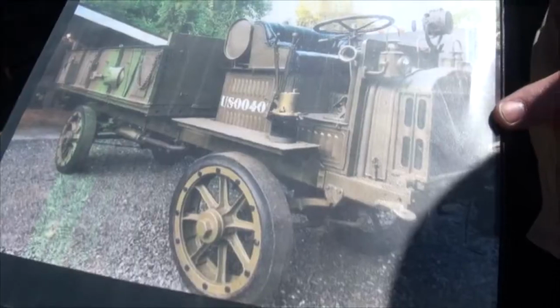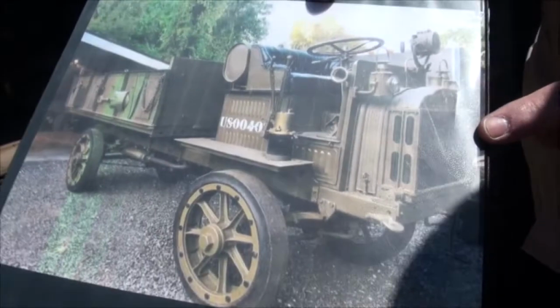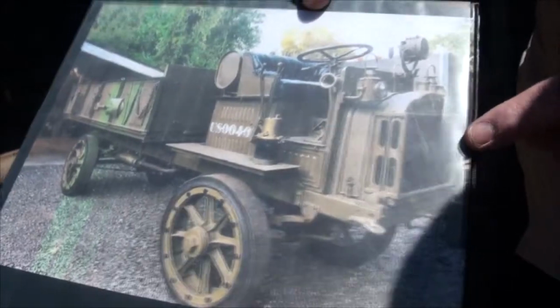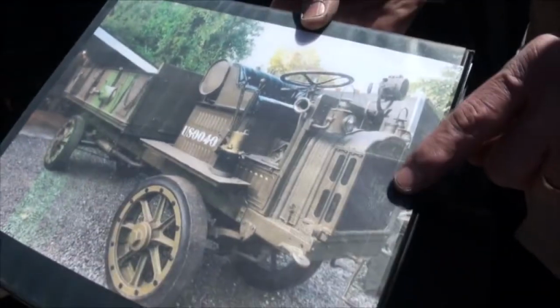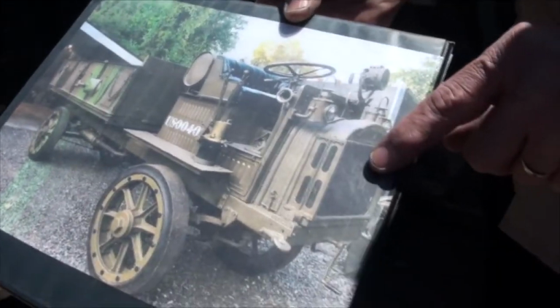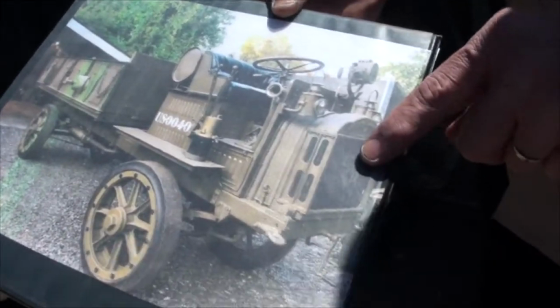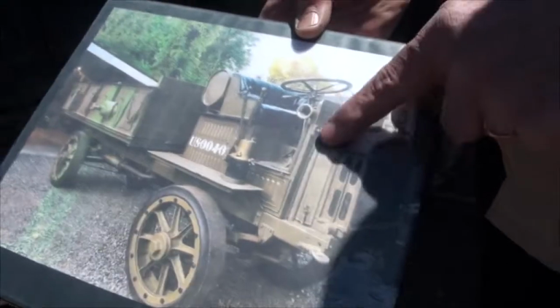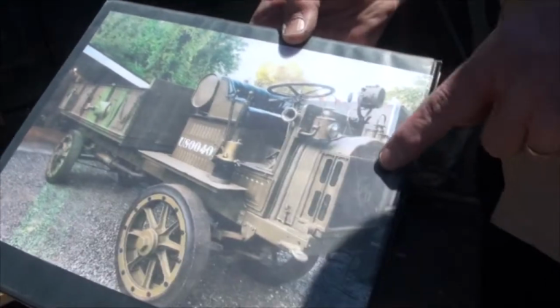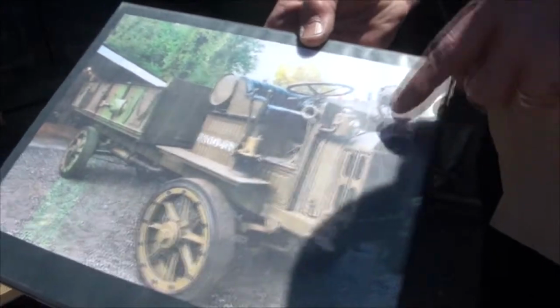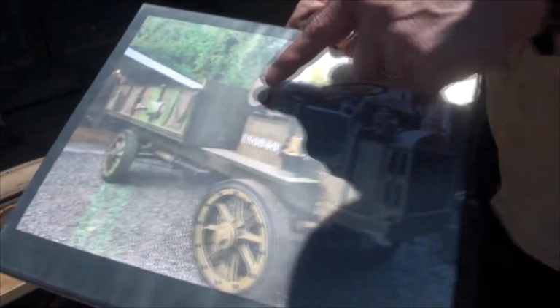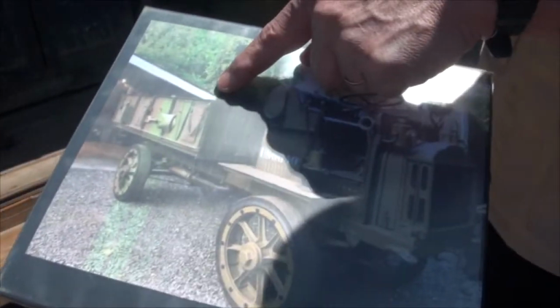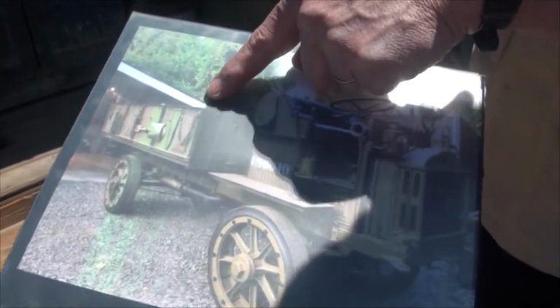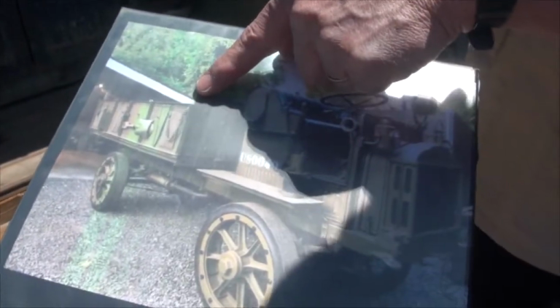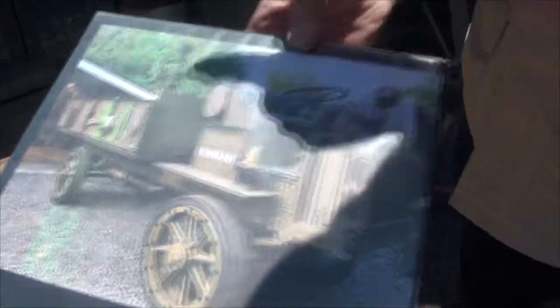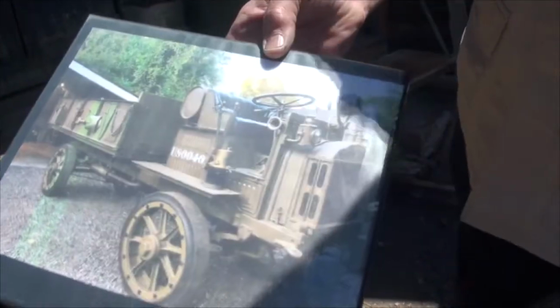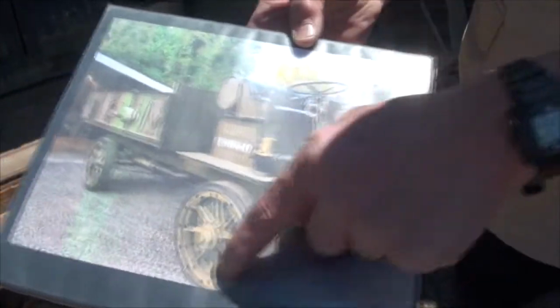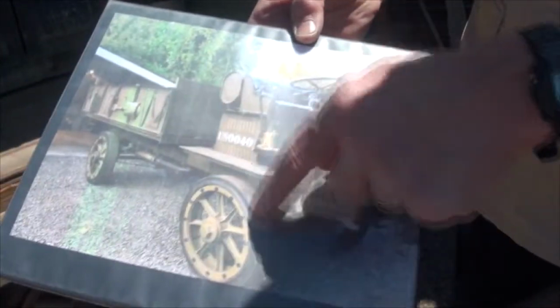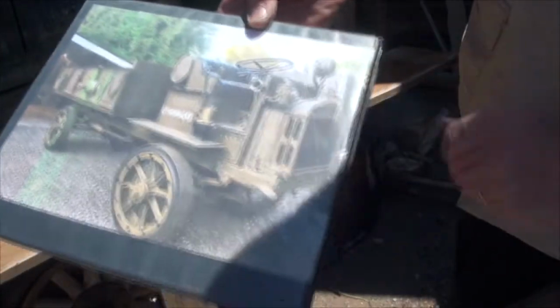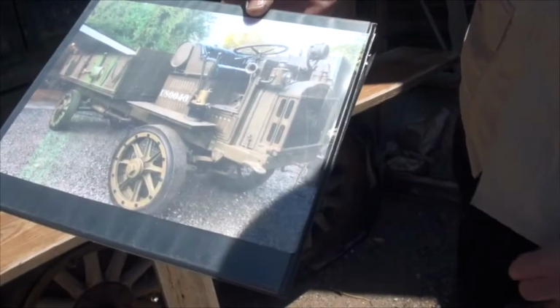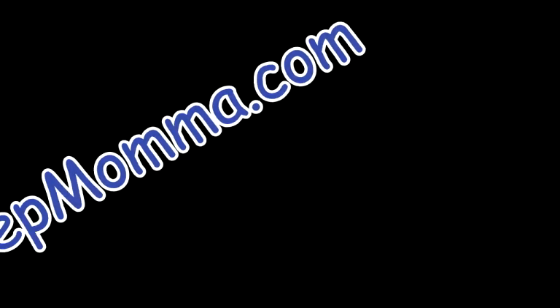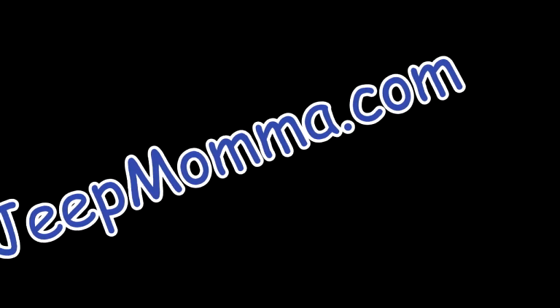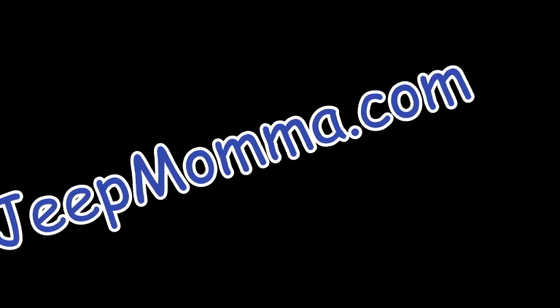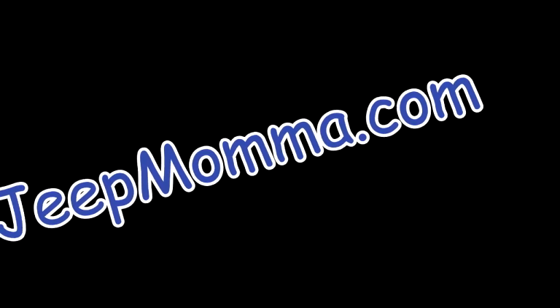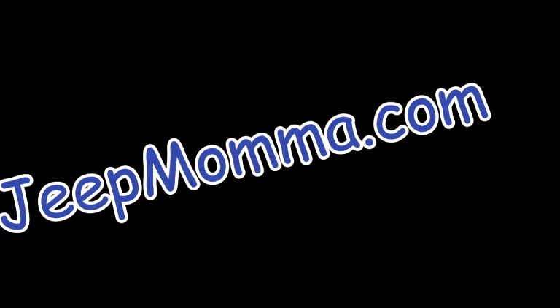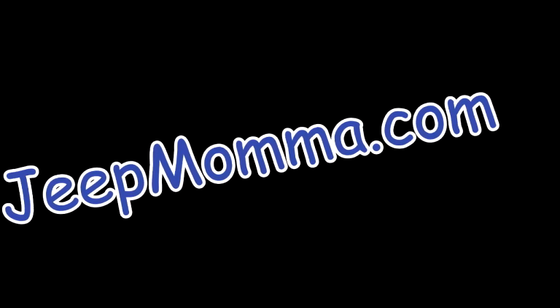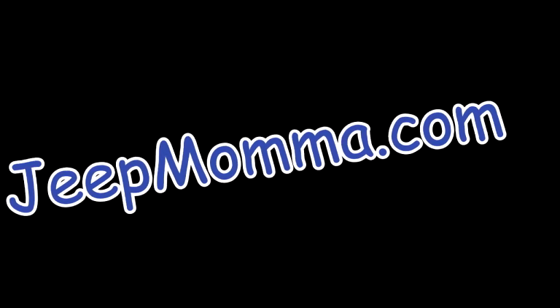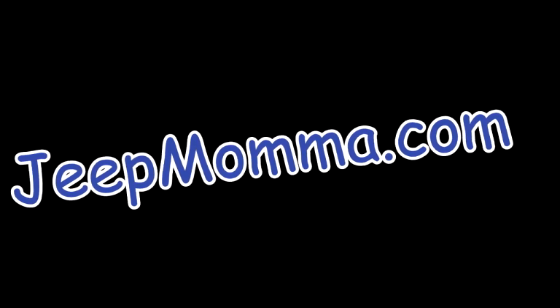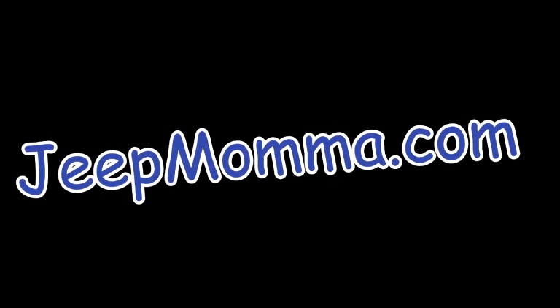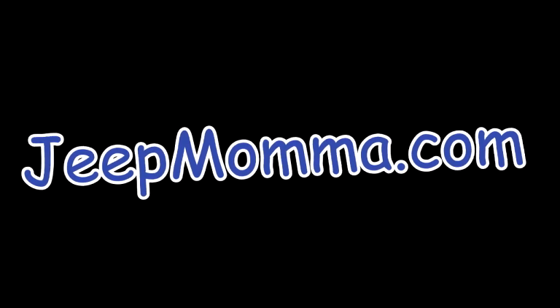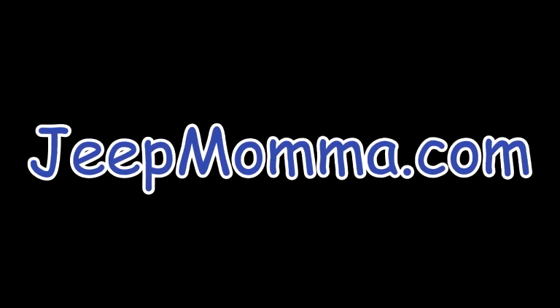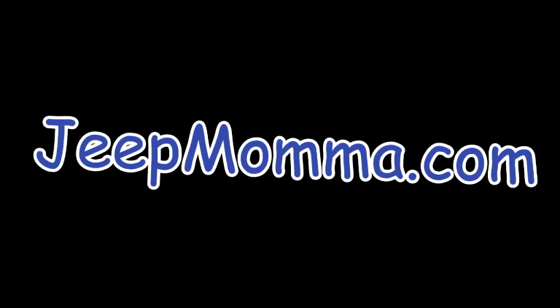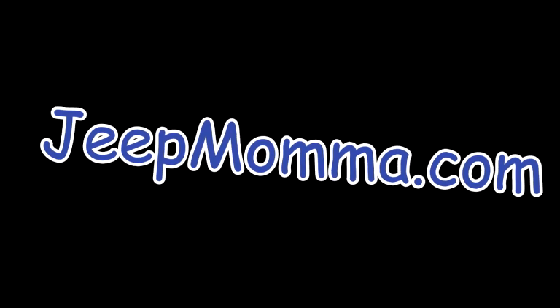Check out my other videos from the tour of the Jeep Rescue League in Swatch, Colorado, in the description below. For more Jeep Life with Jeep Mama, head over to my blog at jeepmama.com.